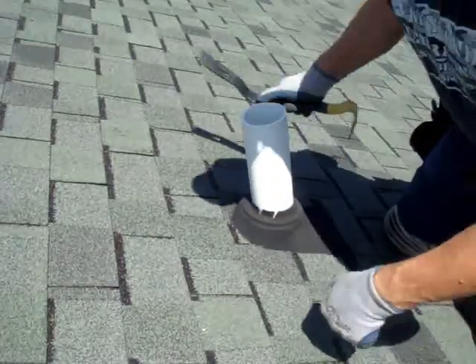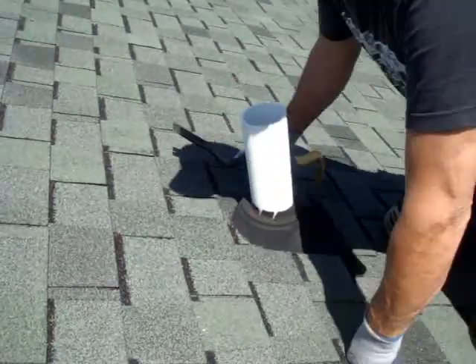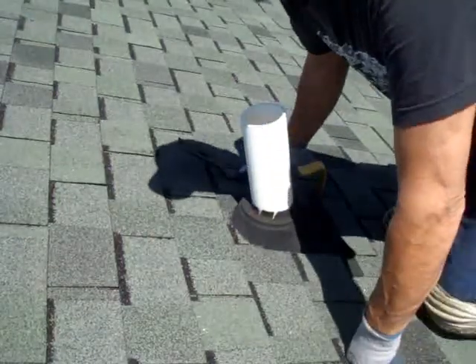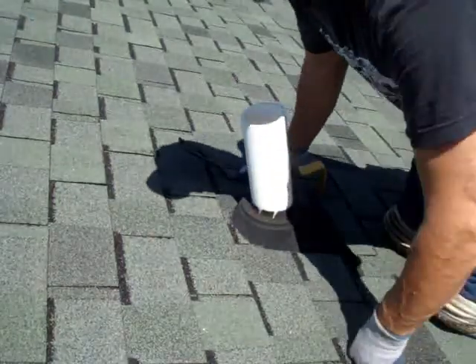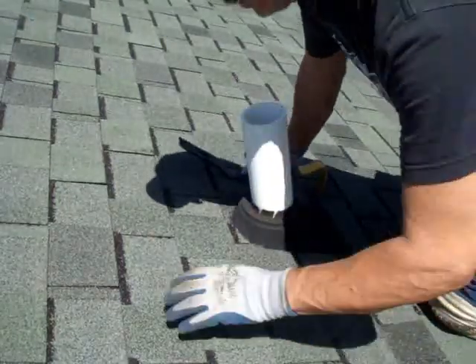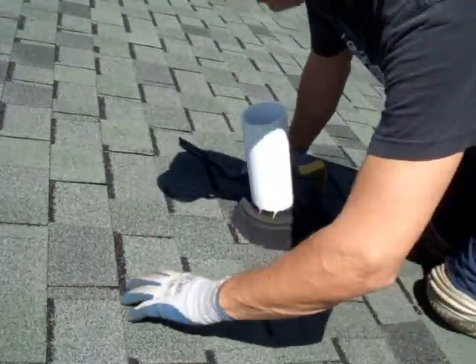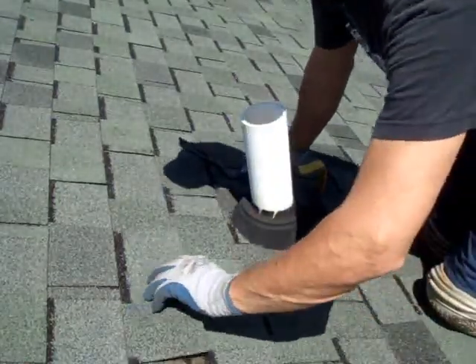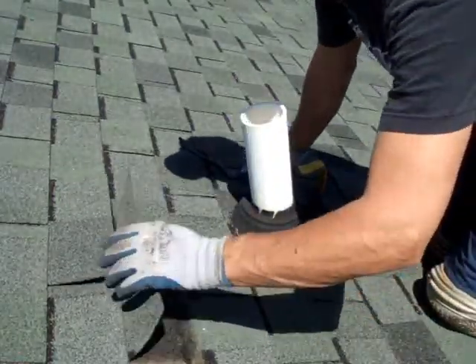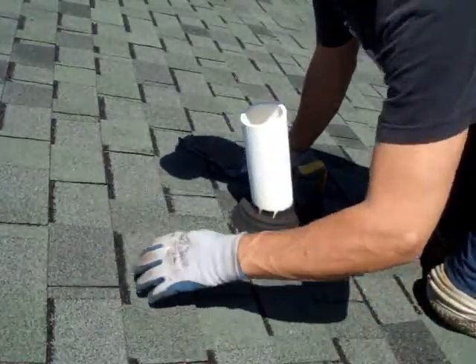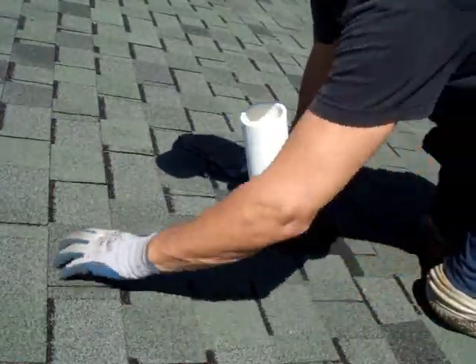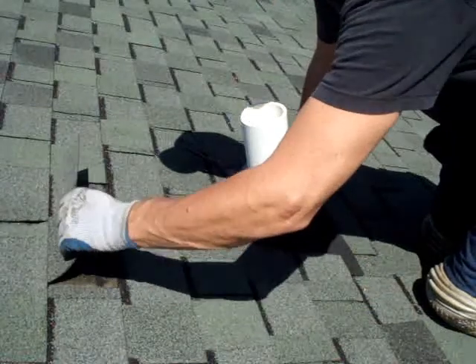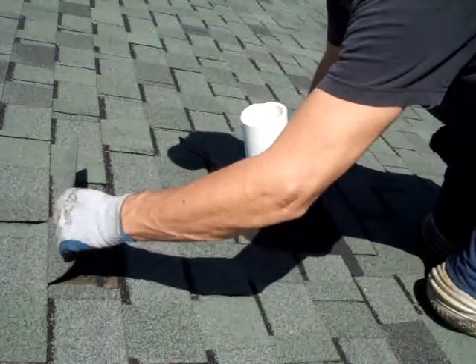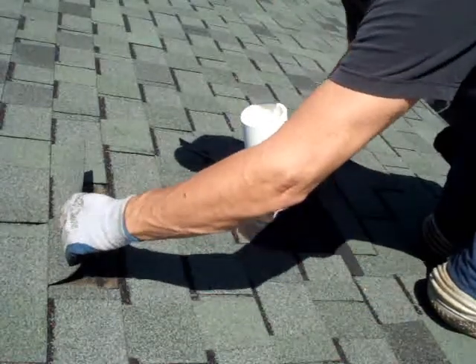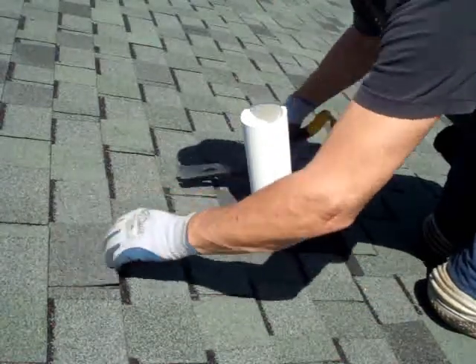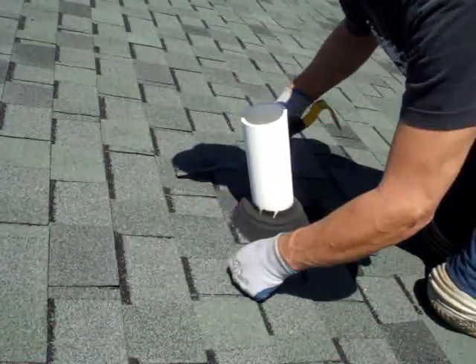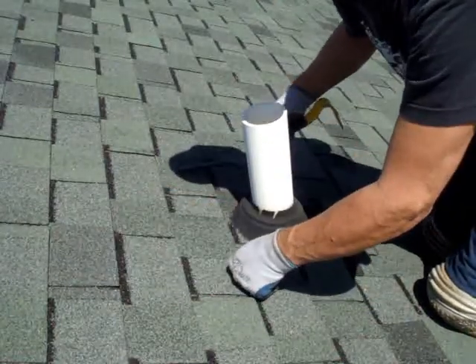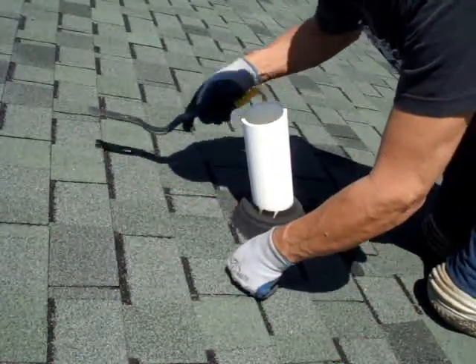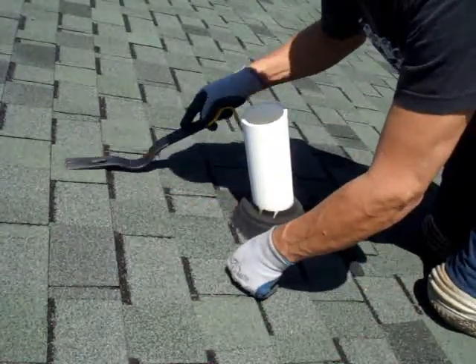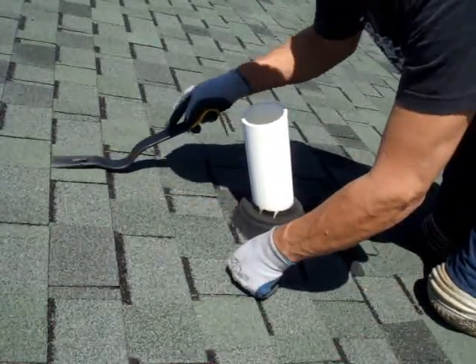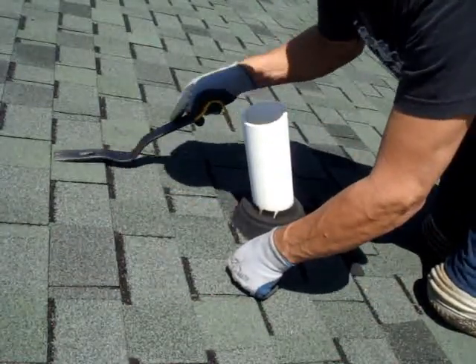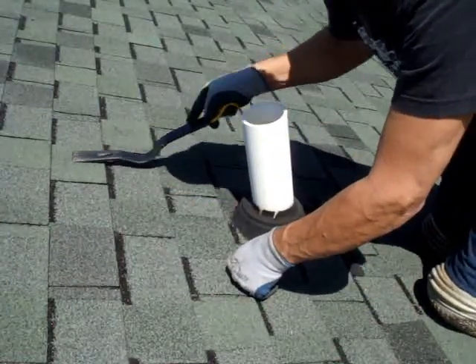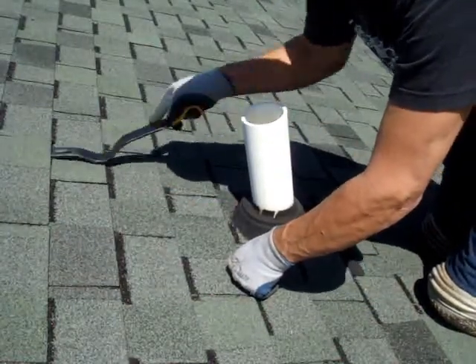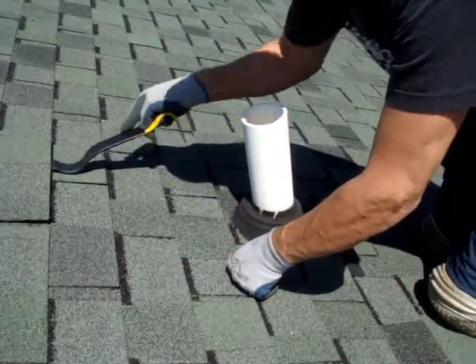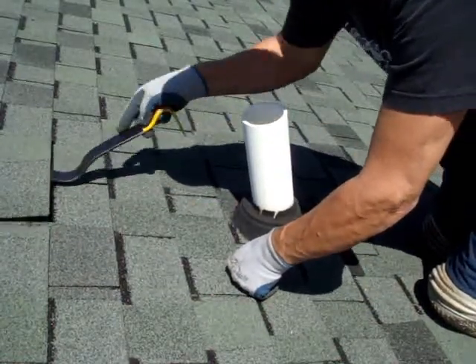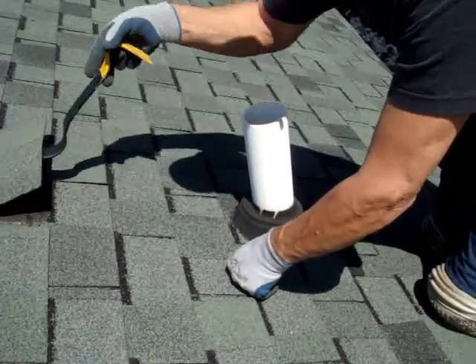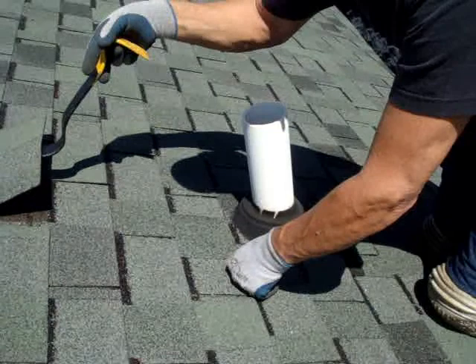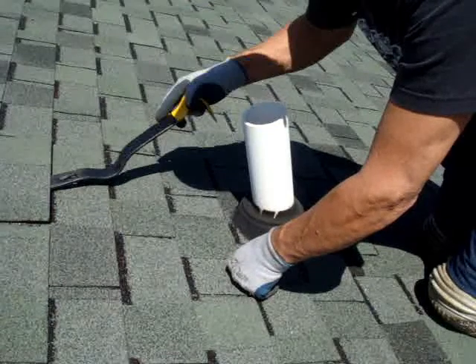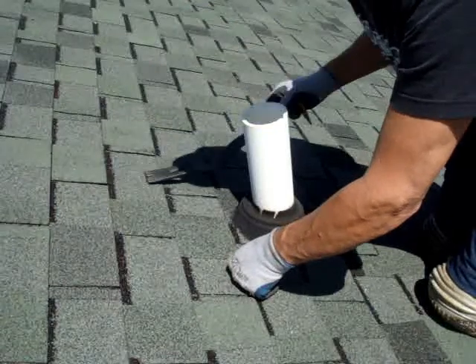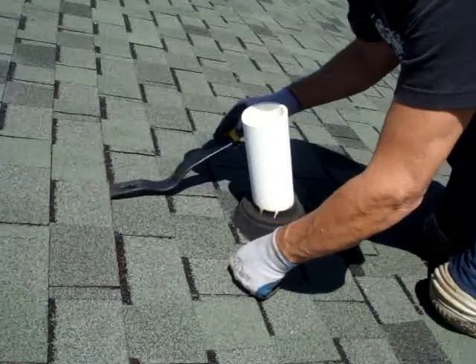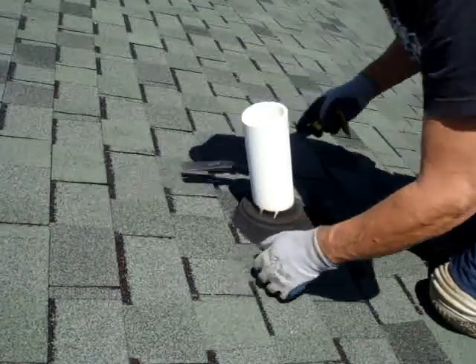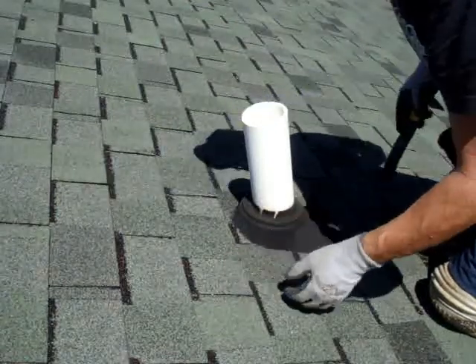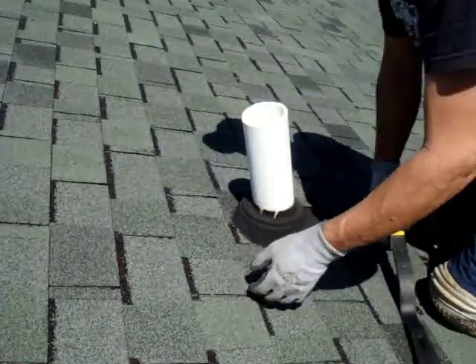Now I'm going to be replacing this pipe collar. I've already taken the liberty of loosening these shingles up. You simply loosen them up by pushing the pry bar under like that.